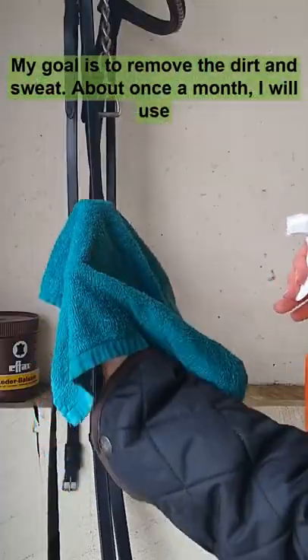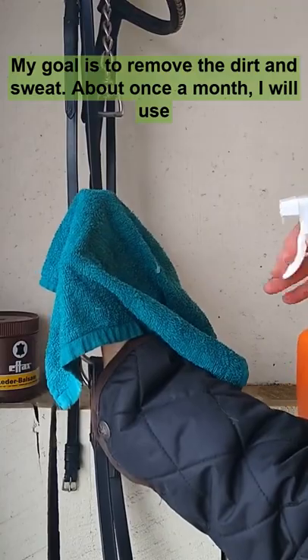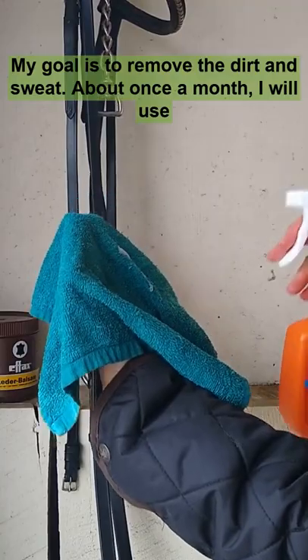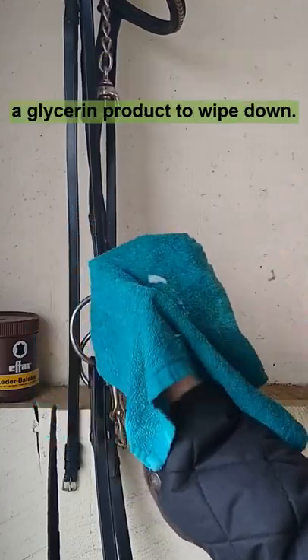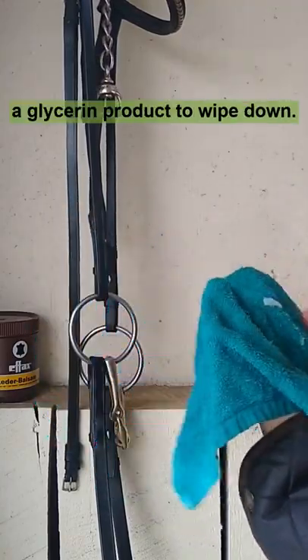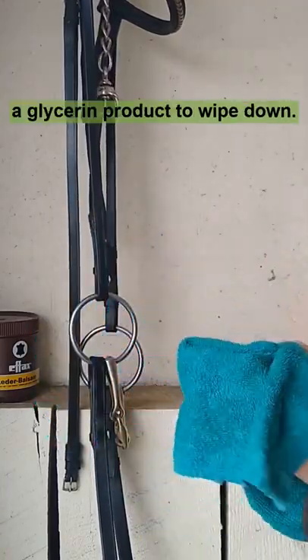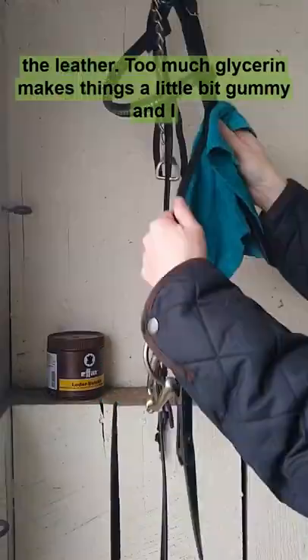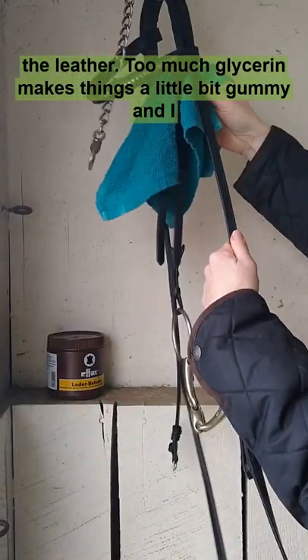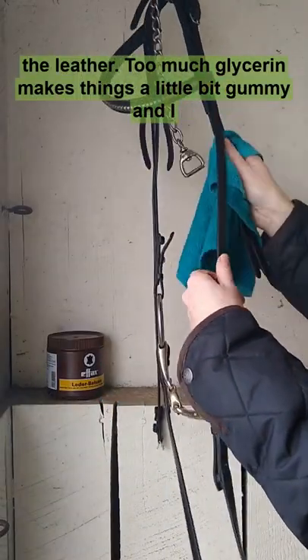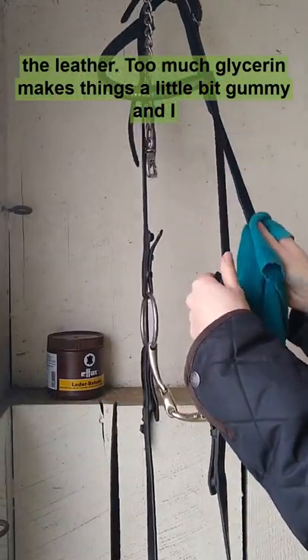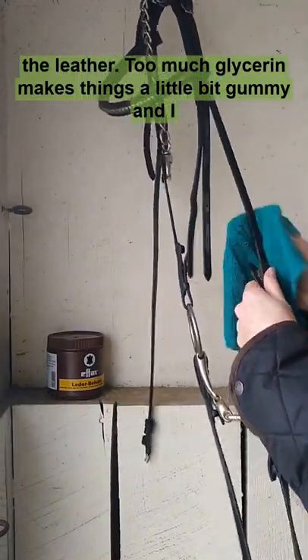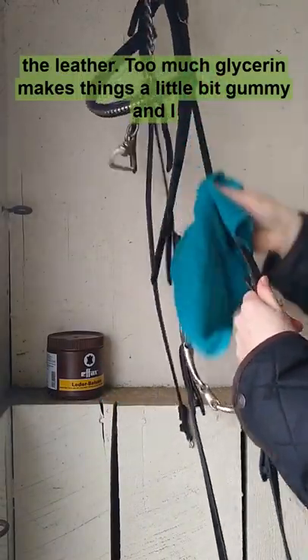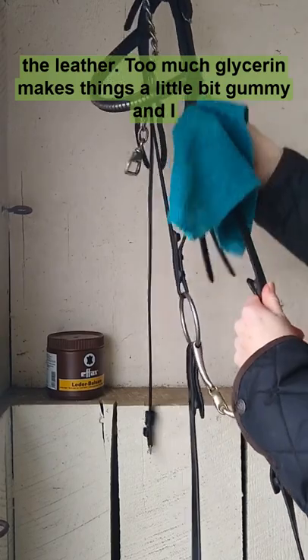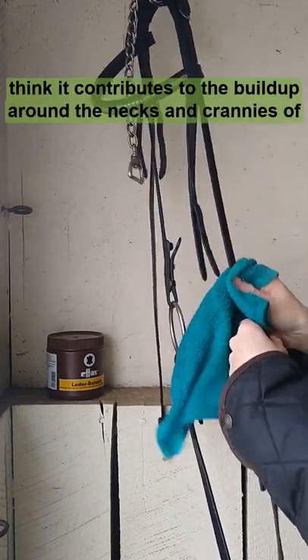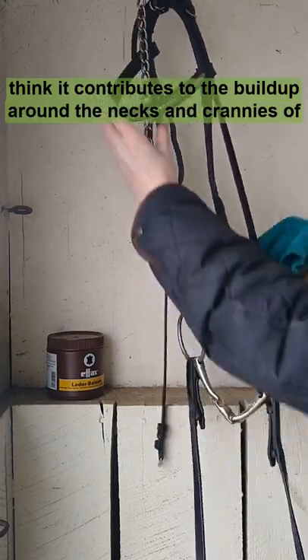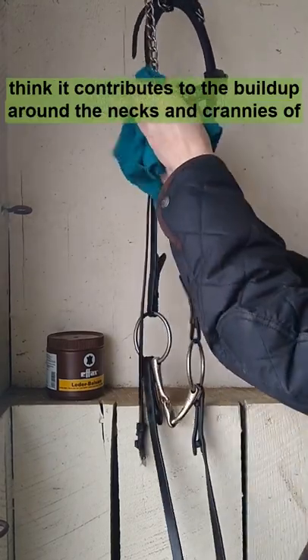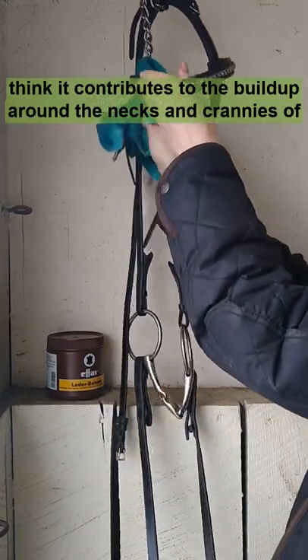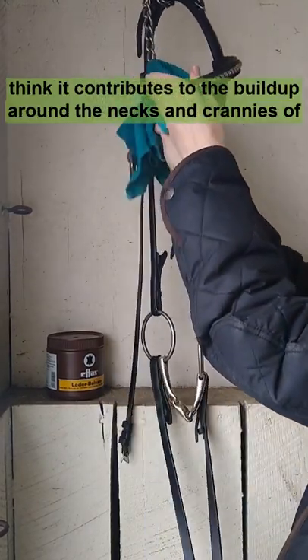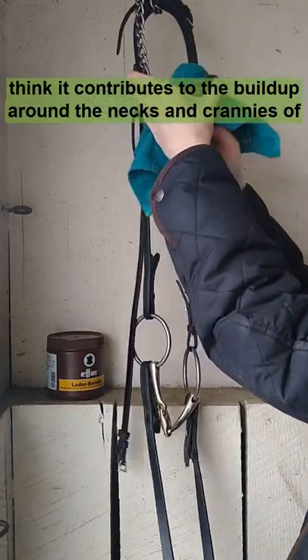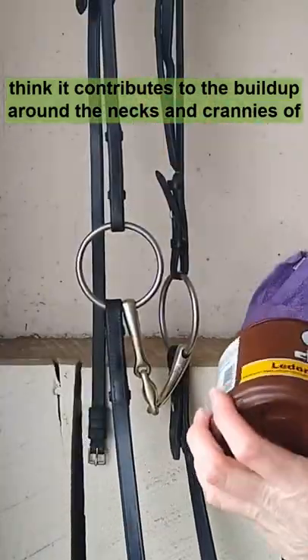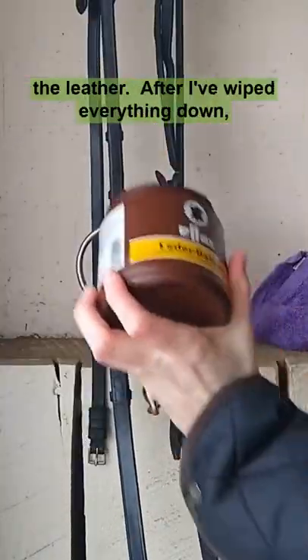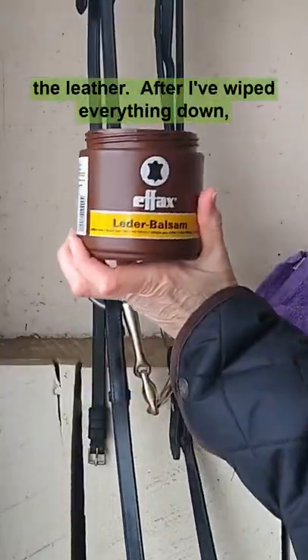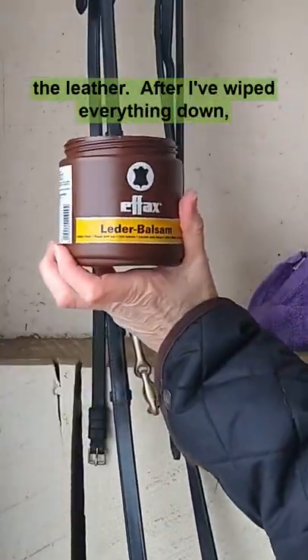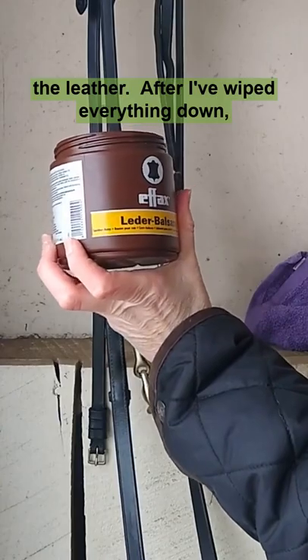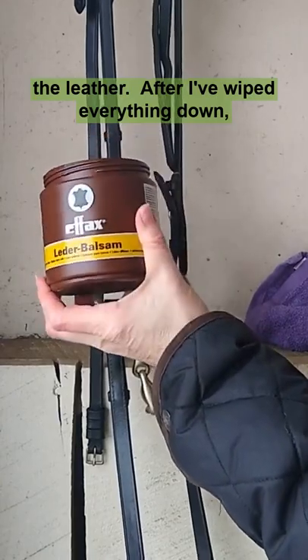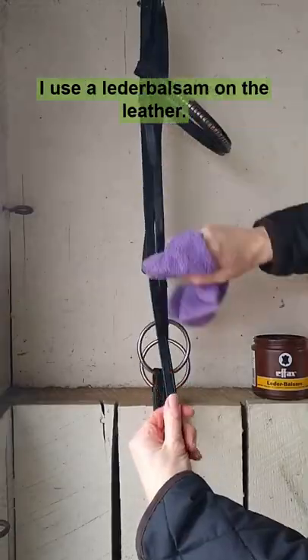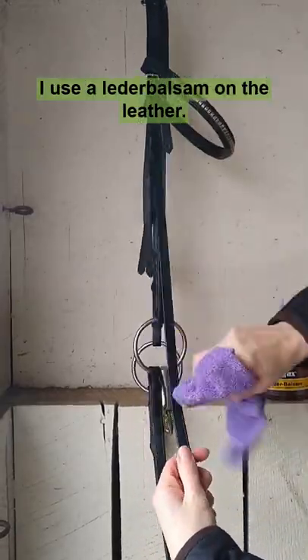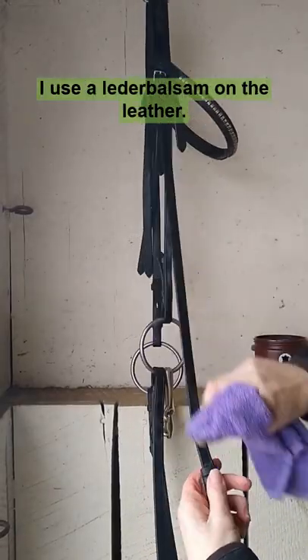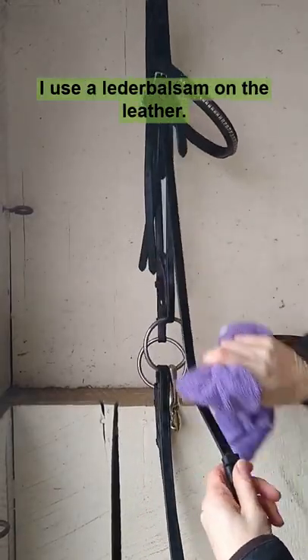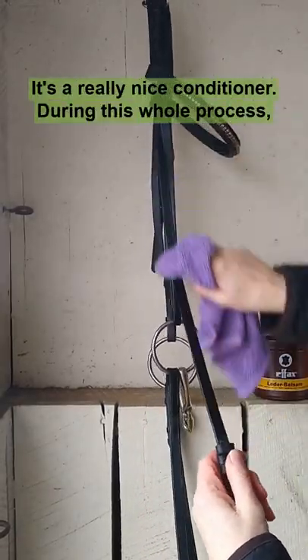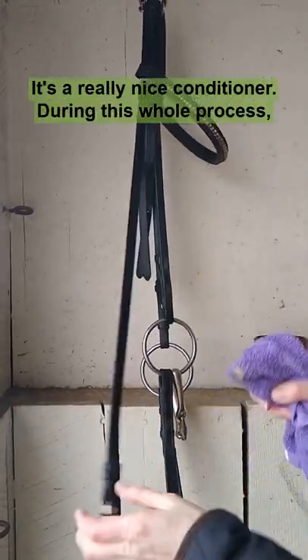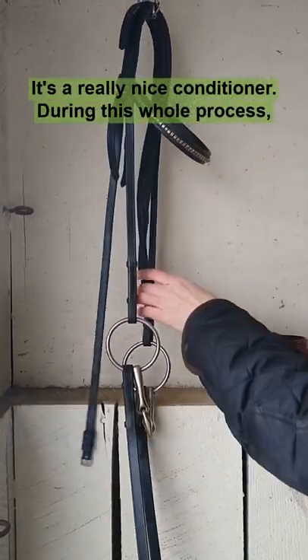About once a month, I will use a glycerin product to wipe down the leather. Too much glycerin makes things a little bit gummy, and I think it contributes to the buildup around the nooks and crannies of the leather. After I've wiped everything down, I use a leather balsam on the leather. It's a really nice conditioner.